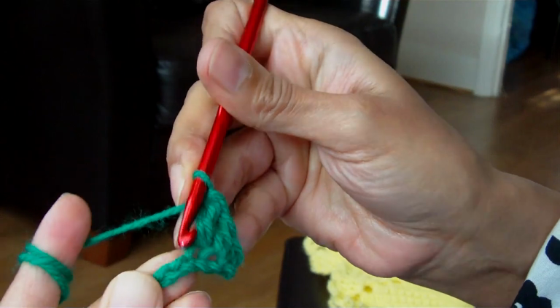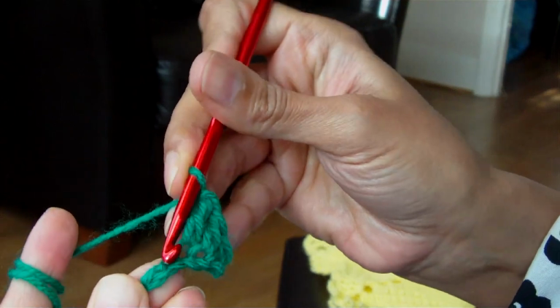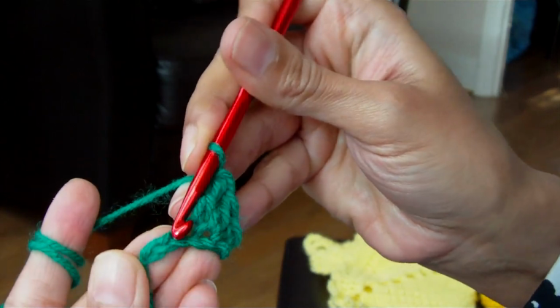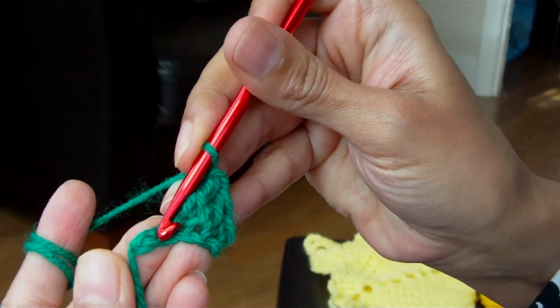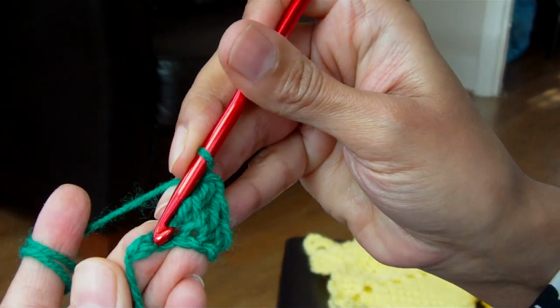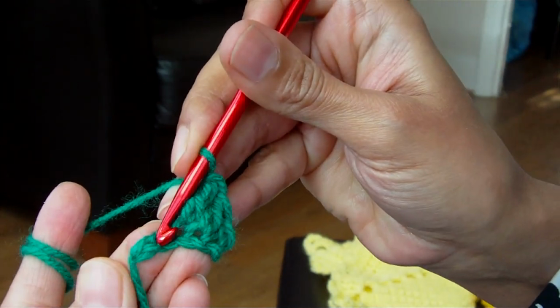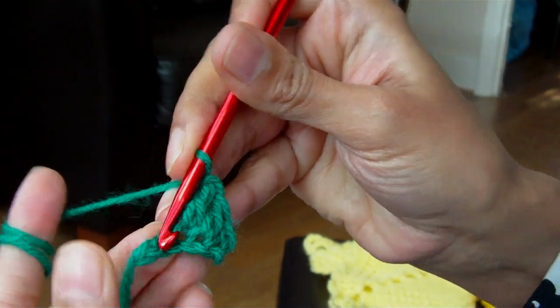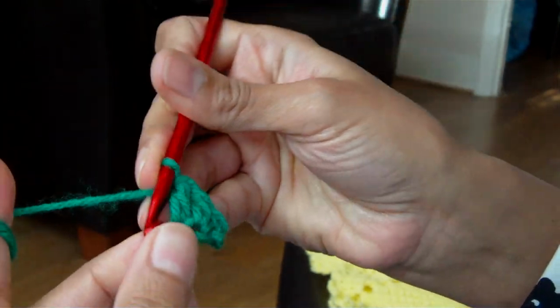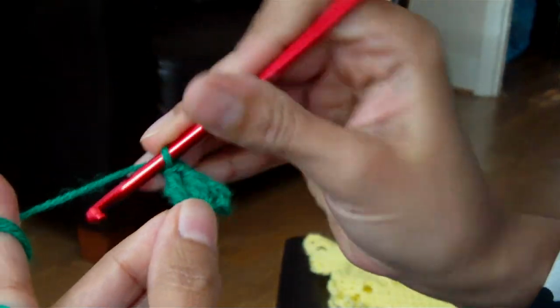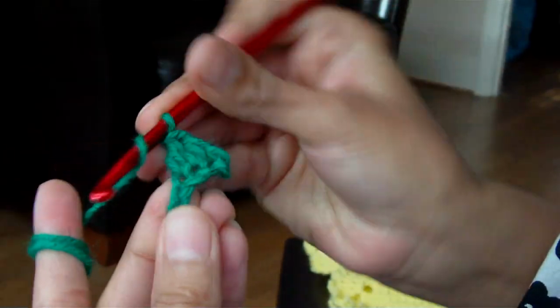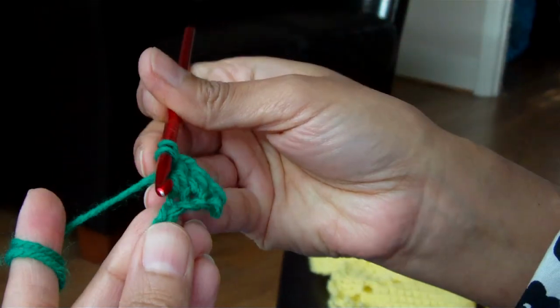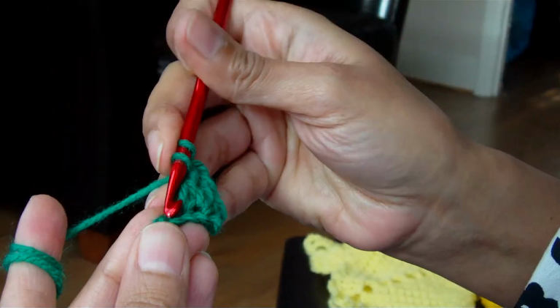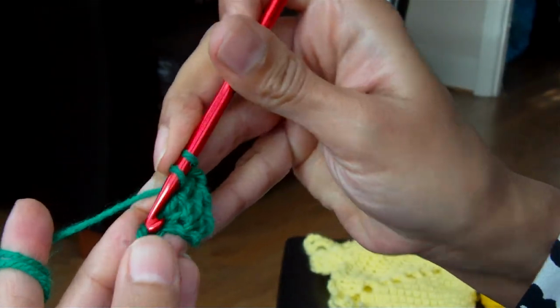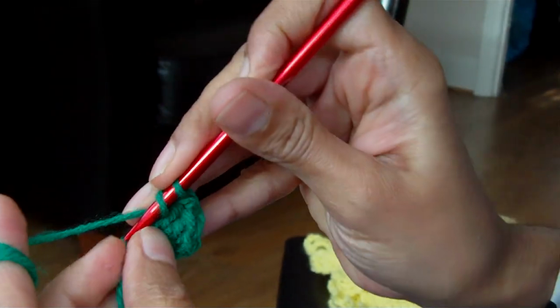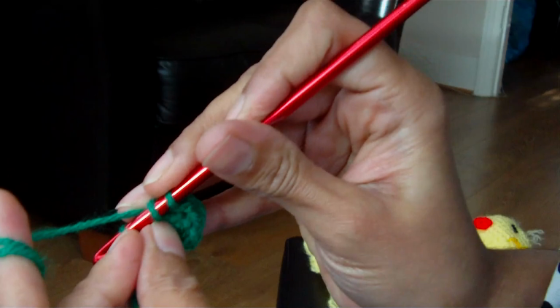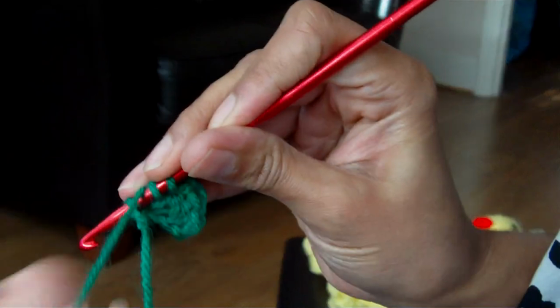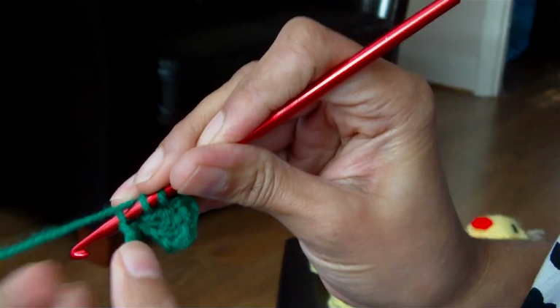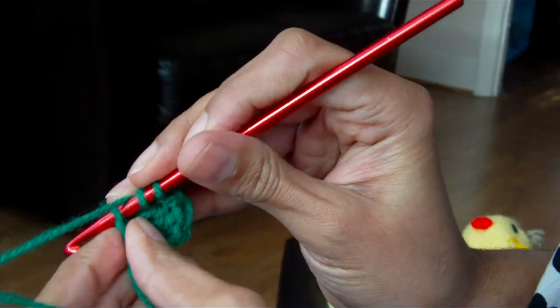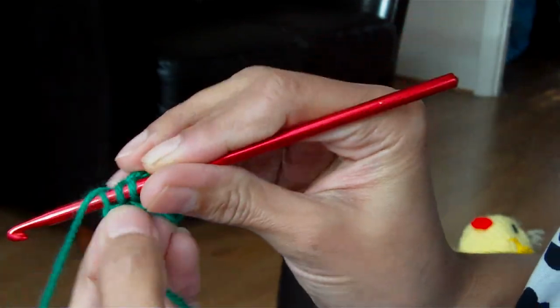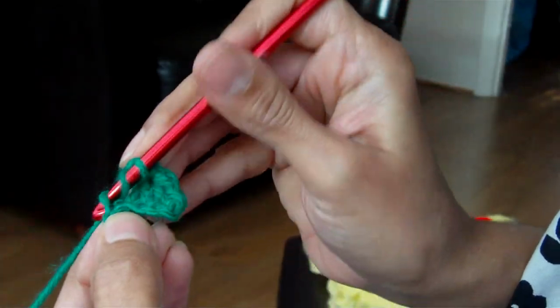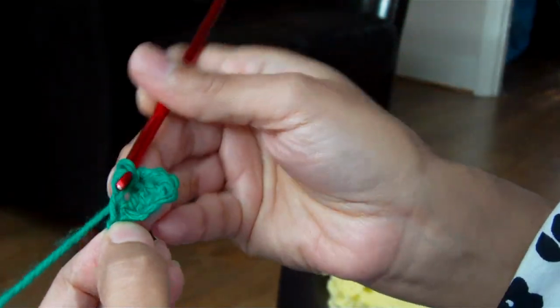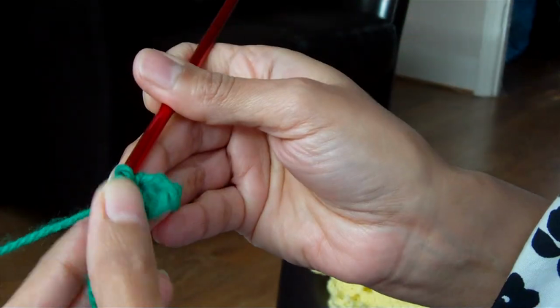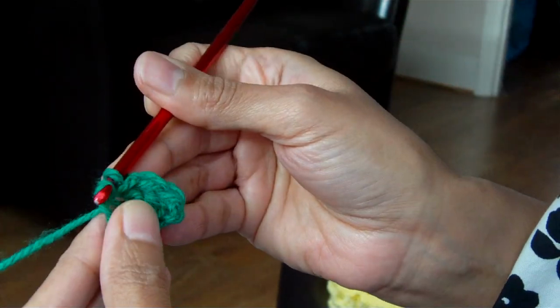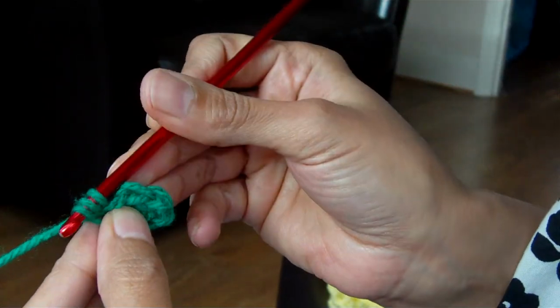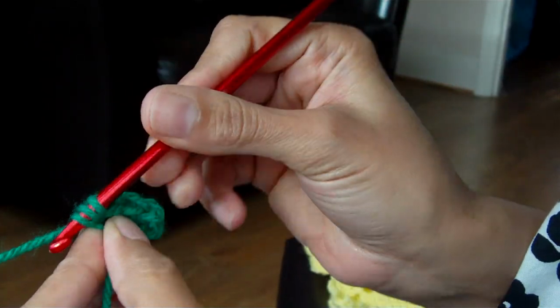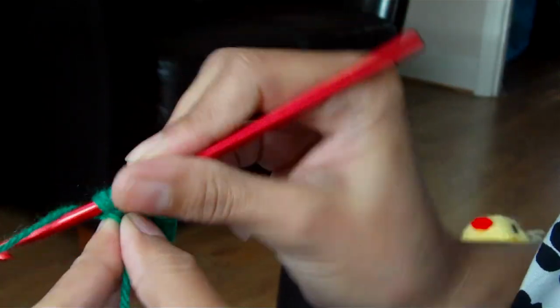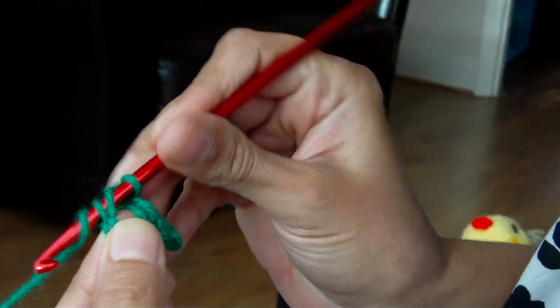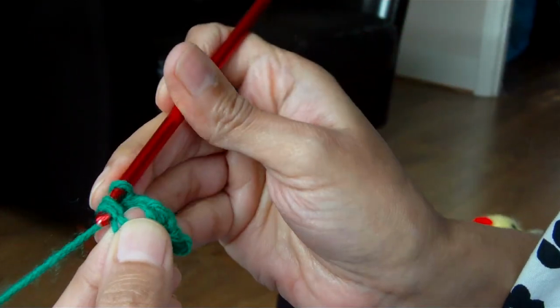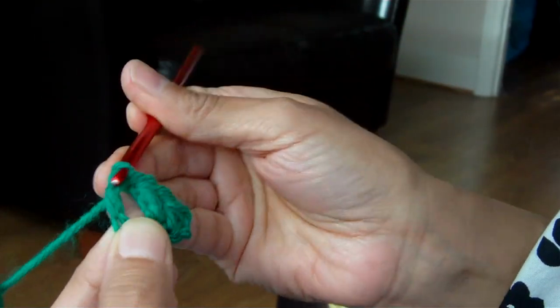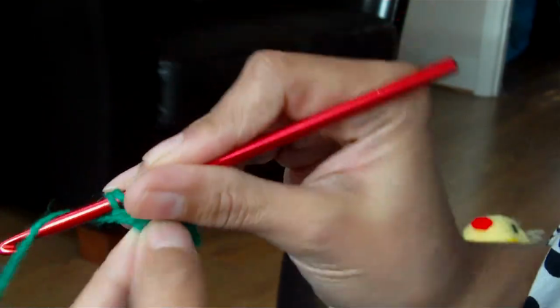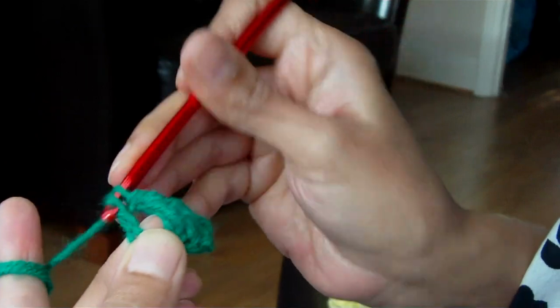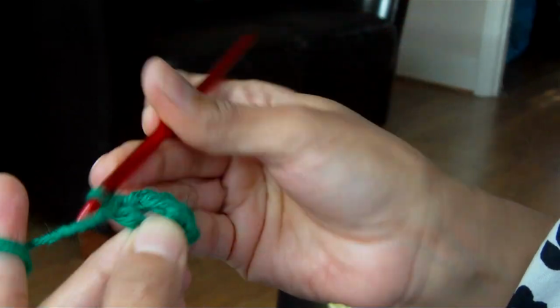The next chain, you do a double. Yarn over, insert hook, pull up the yarn, through 2, through 2.